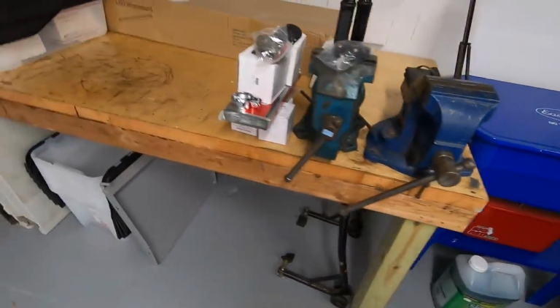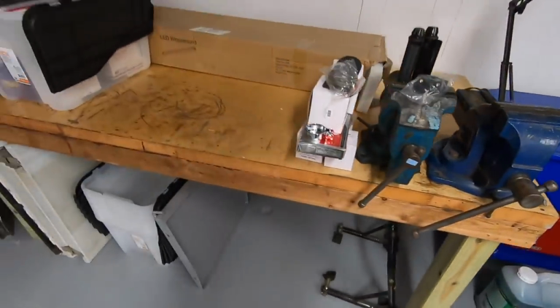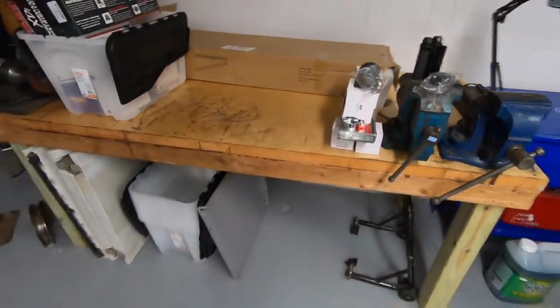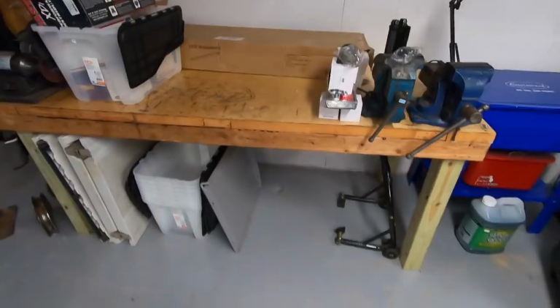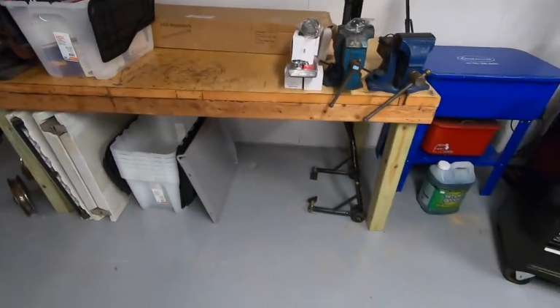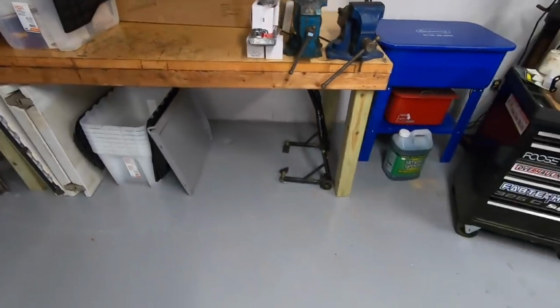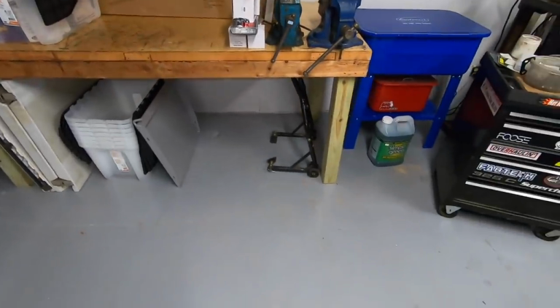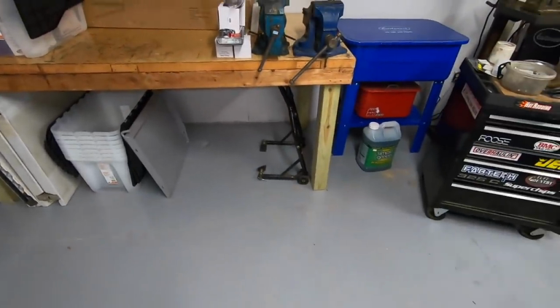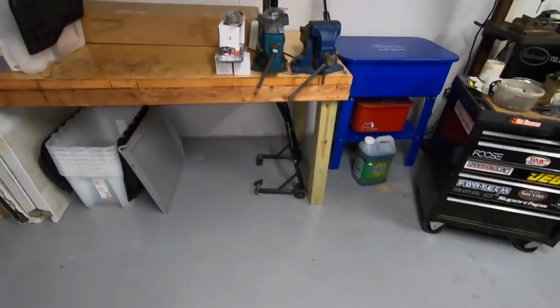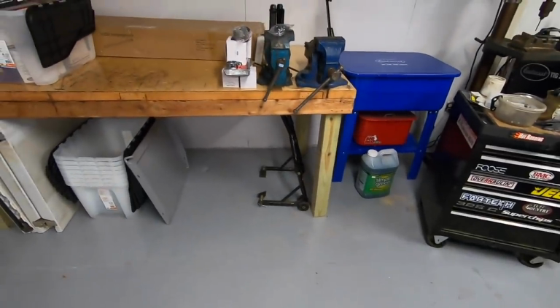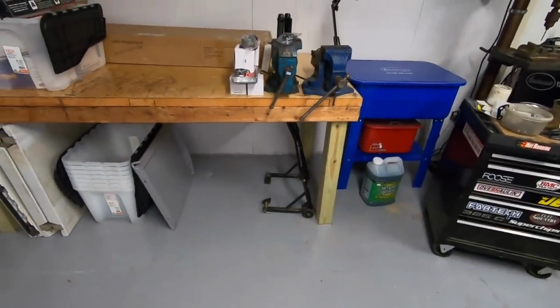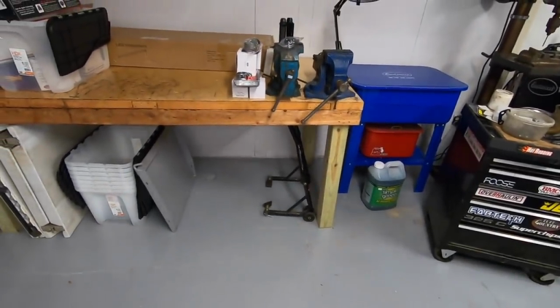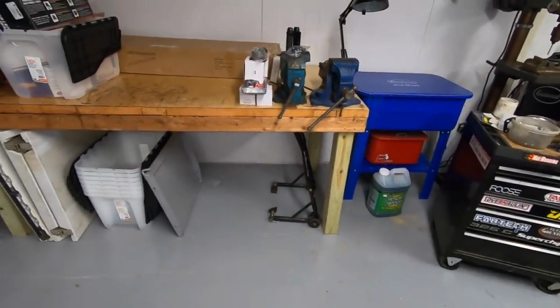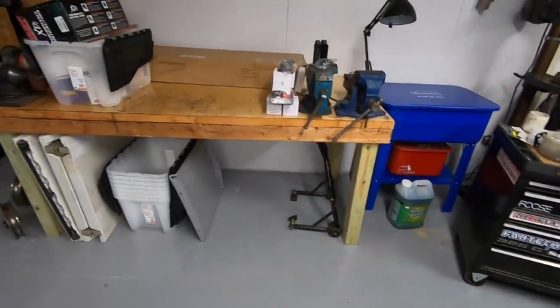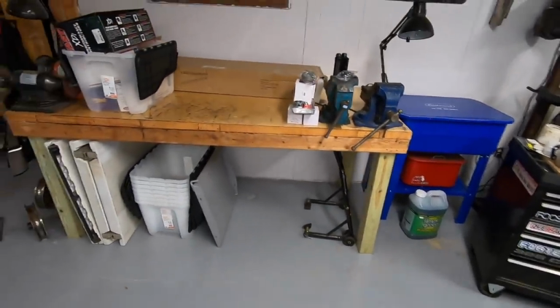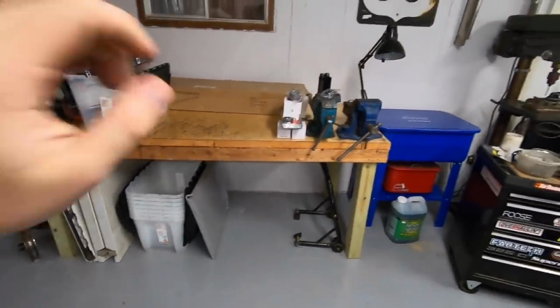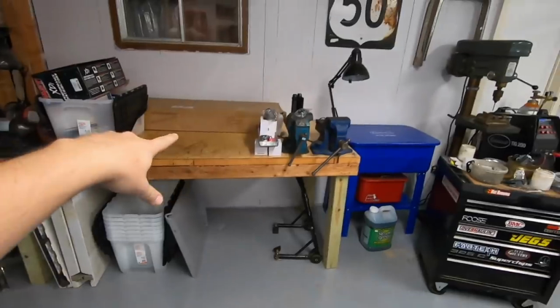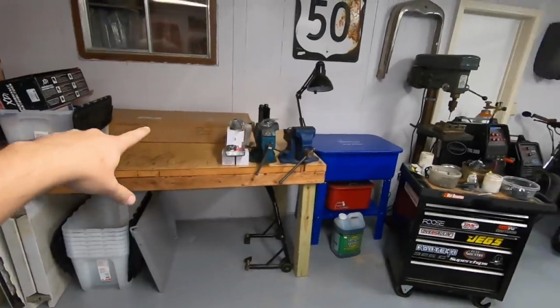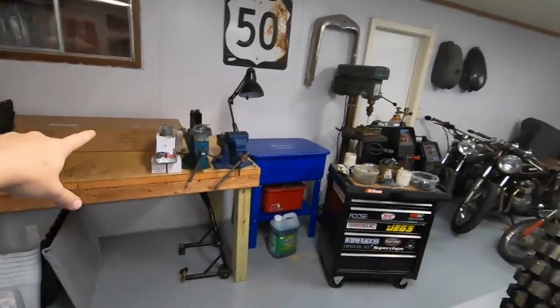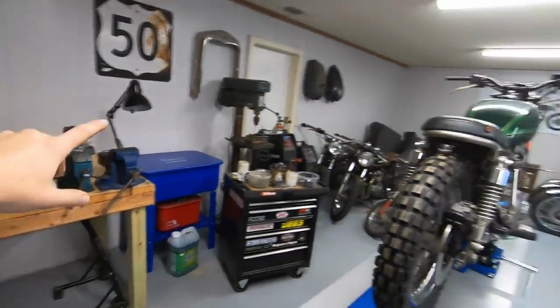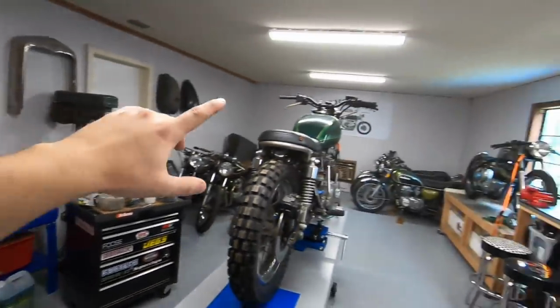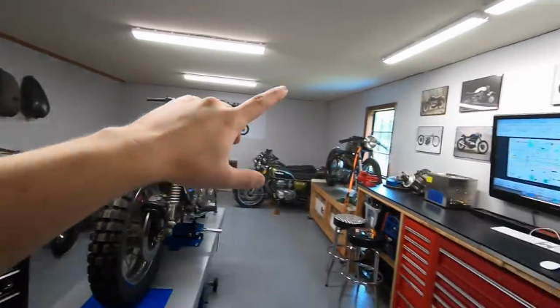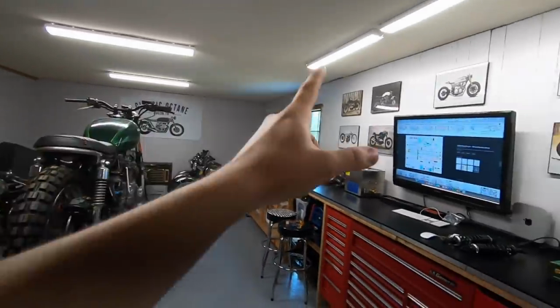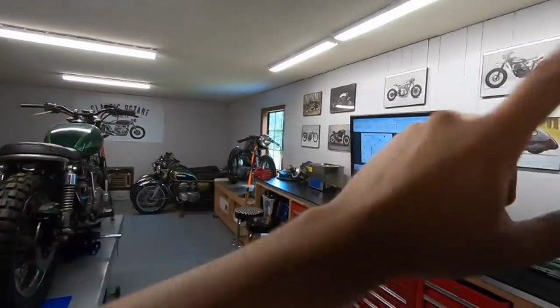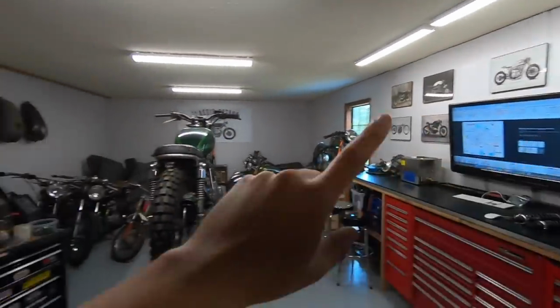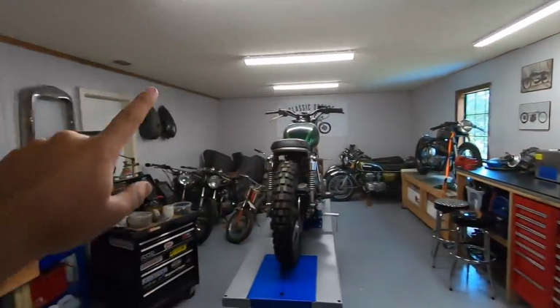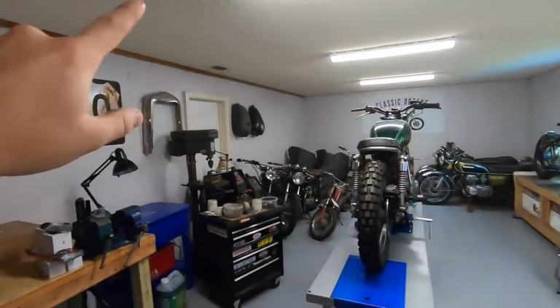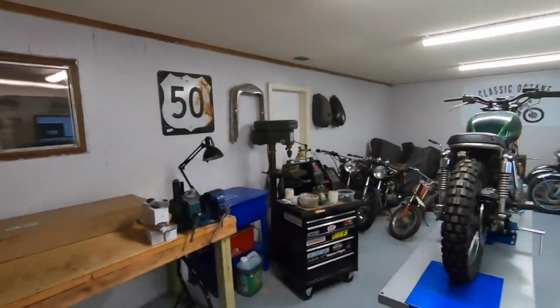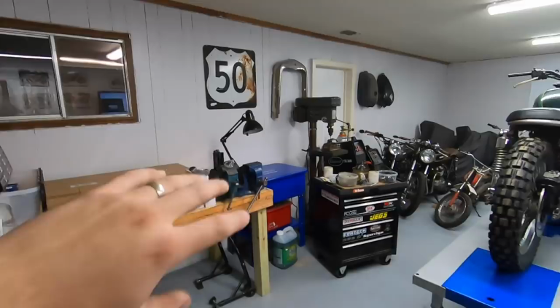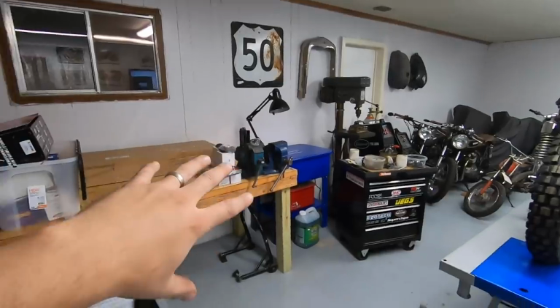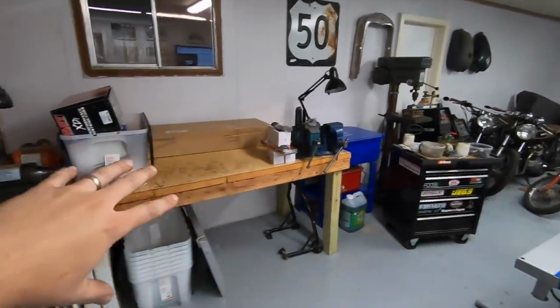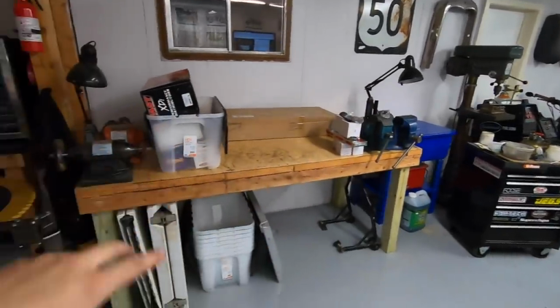This is my other main workbench. I'm still figuring out exactly how I want to set this up. In that box are three more LED shop lights that are going to go on this side to kind of brighten up this side of the room.